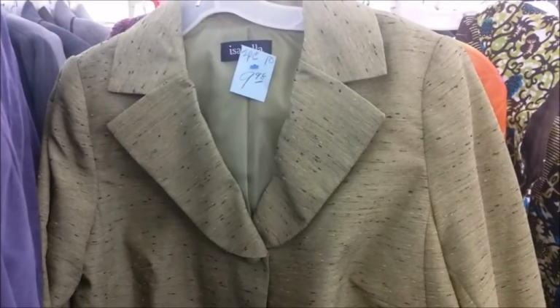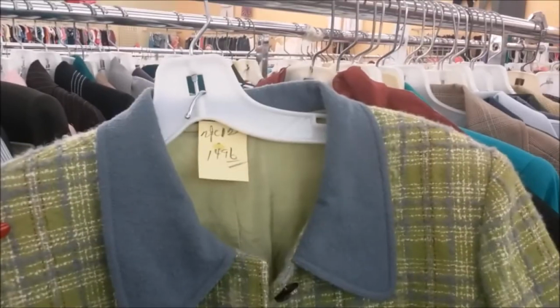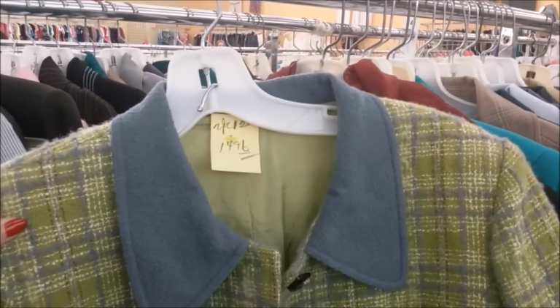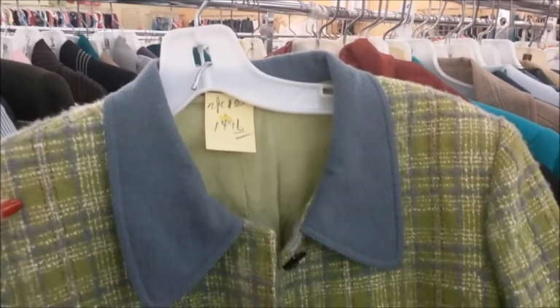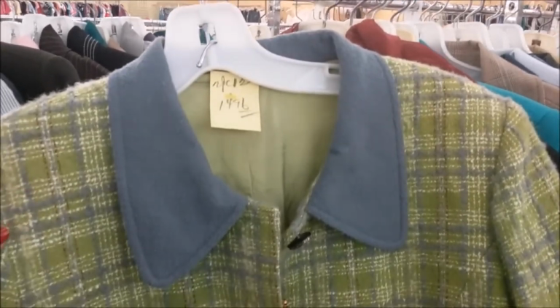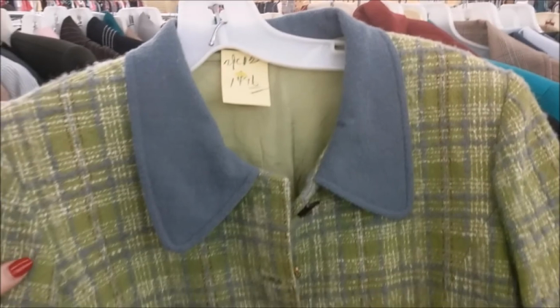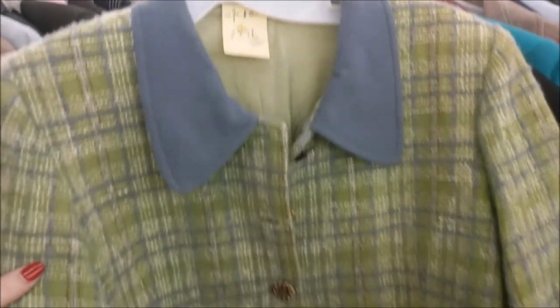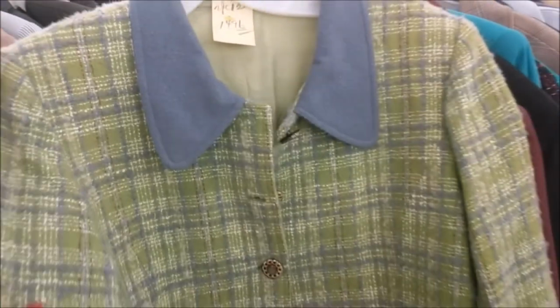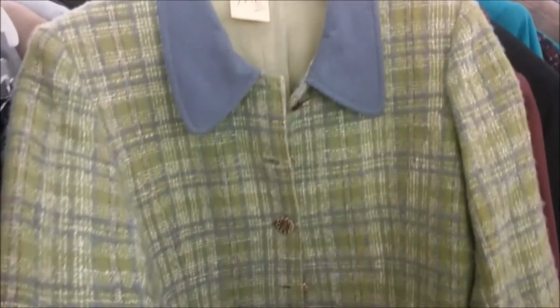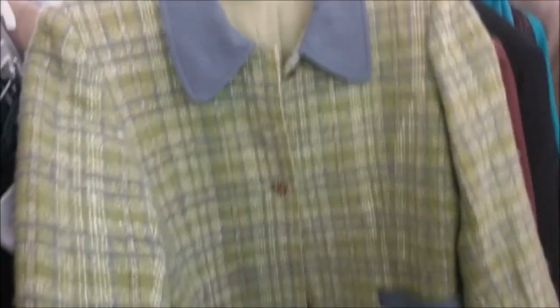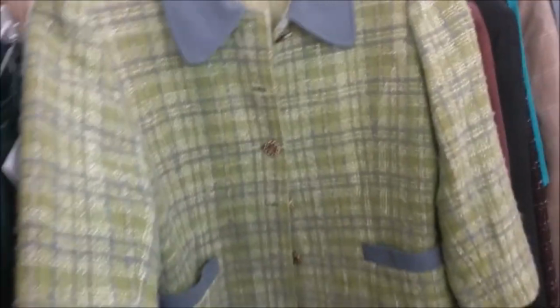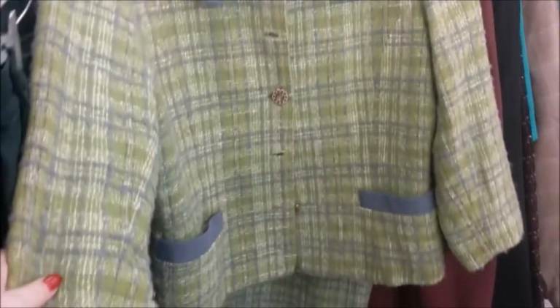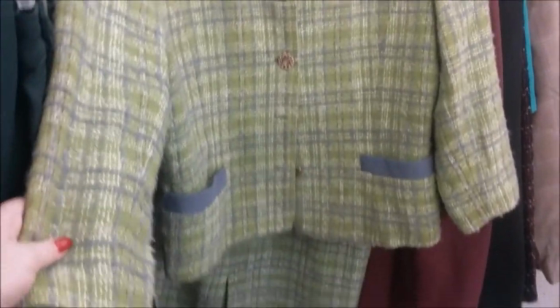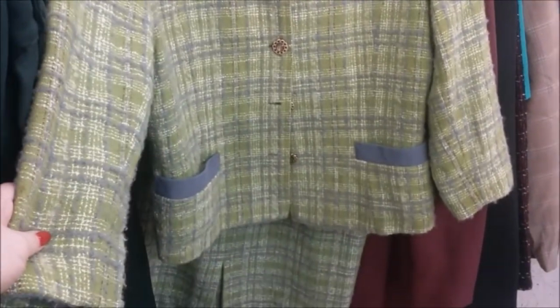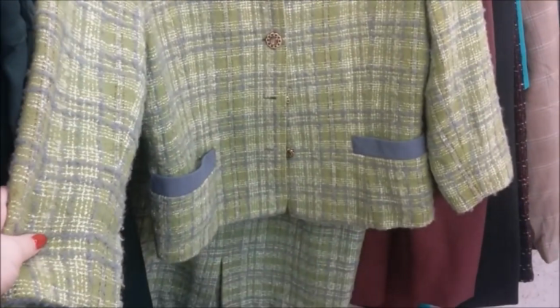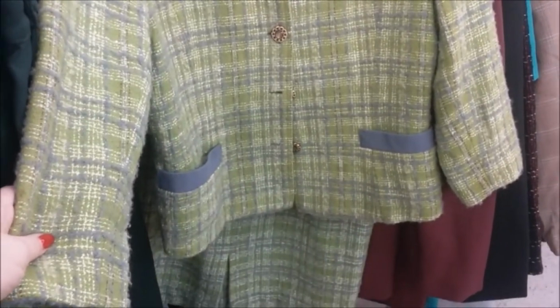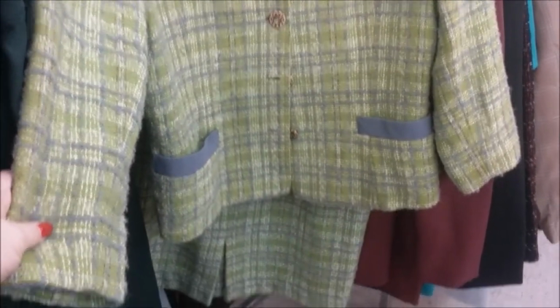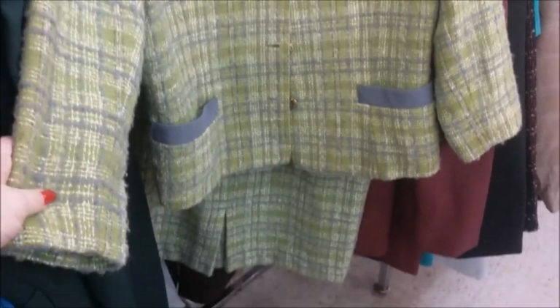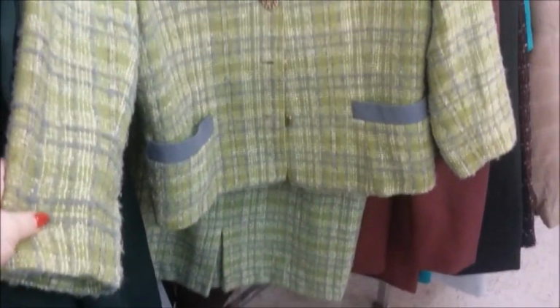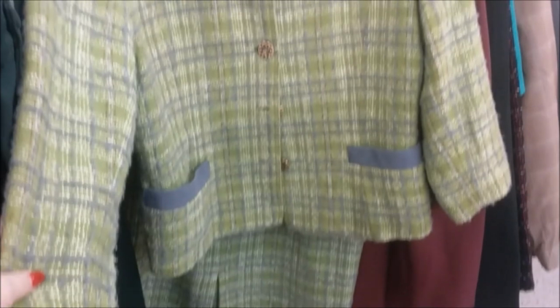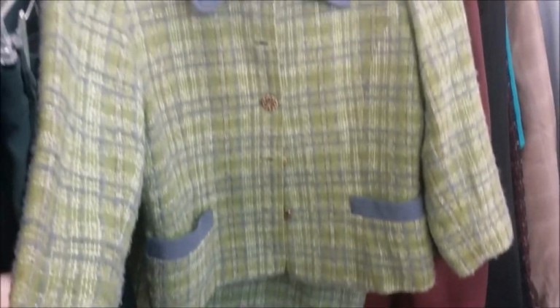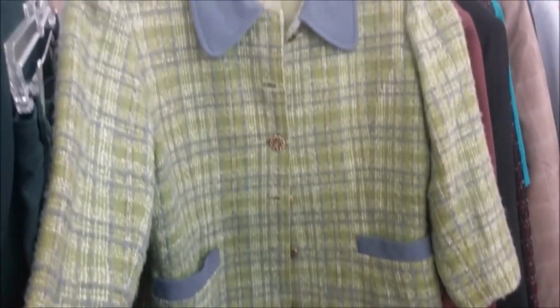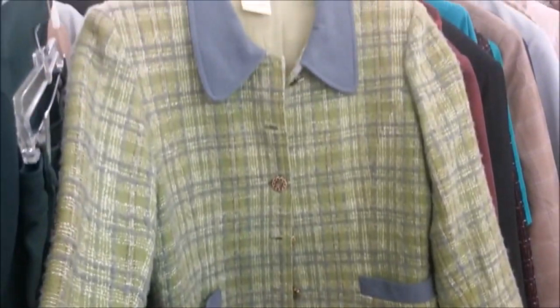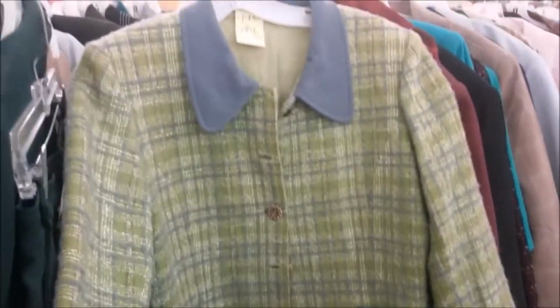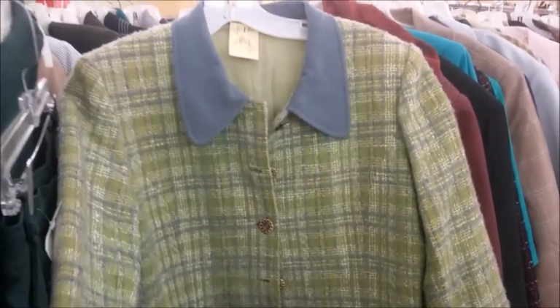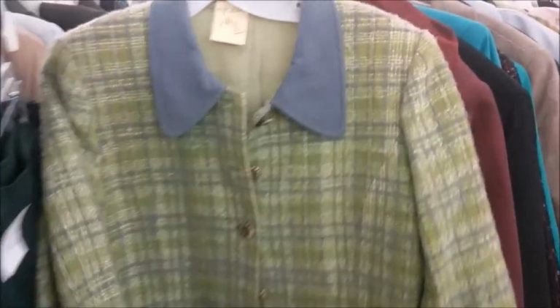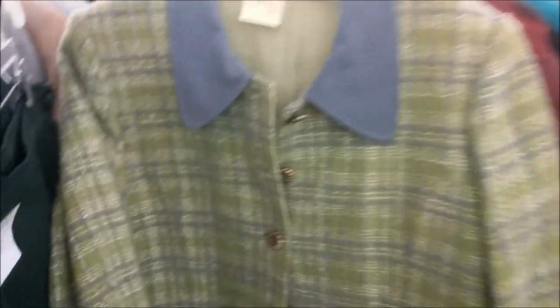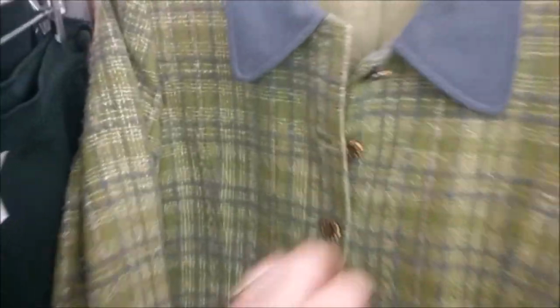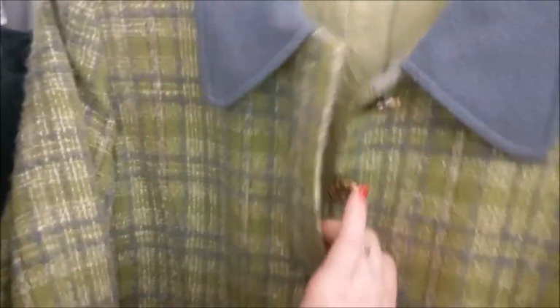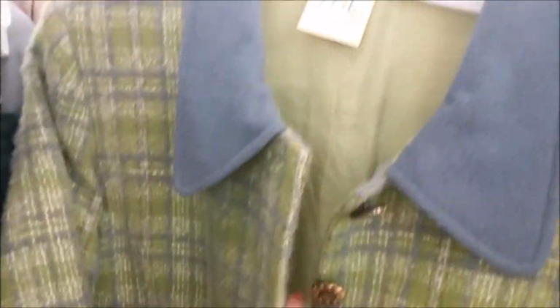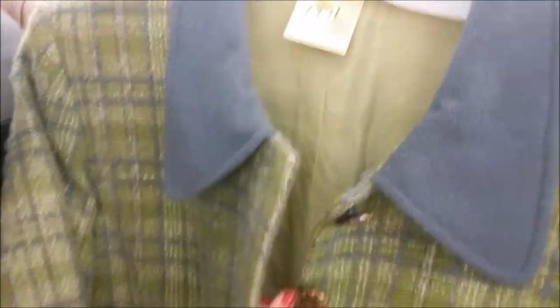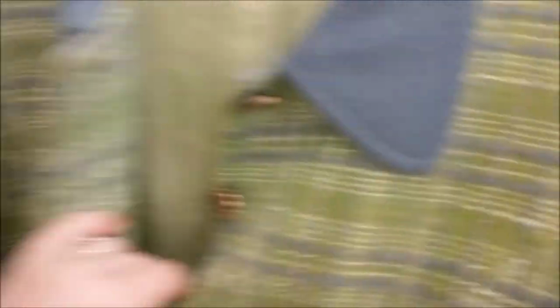And finally a true vintage suit — though this one is from the 1960s, I can still appreciate it. It has gorgeous buttons, a nice silk lining, and a very fun colorful material.